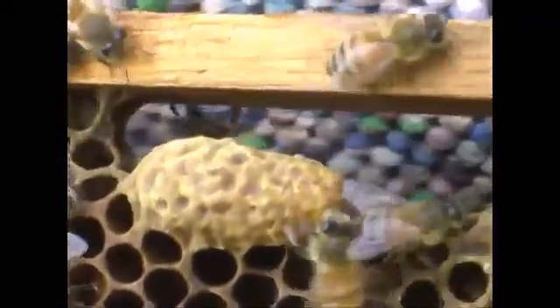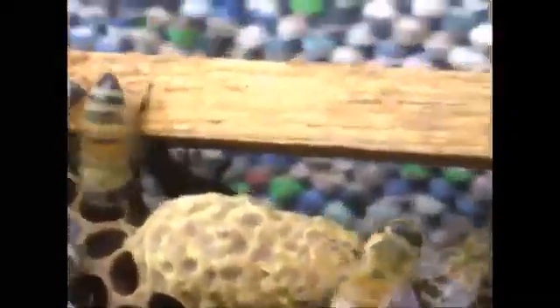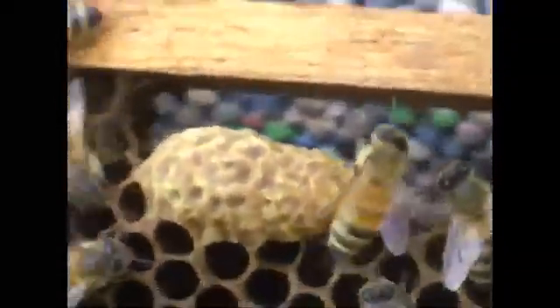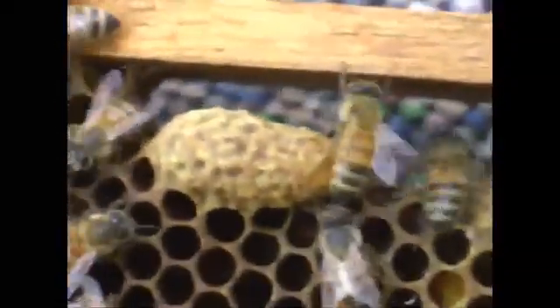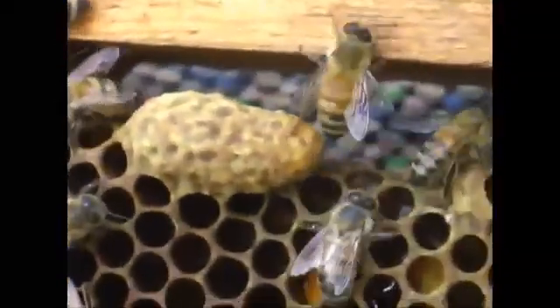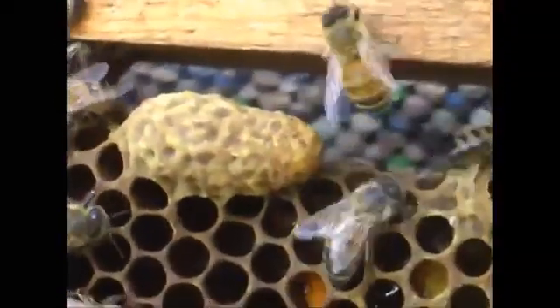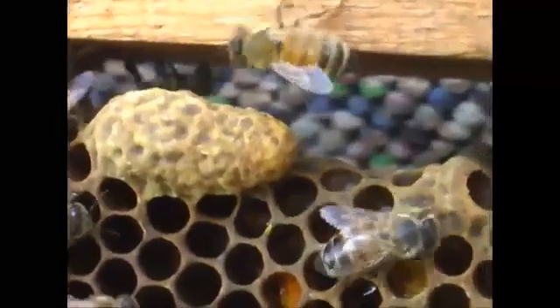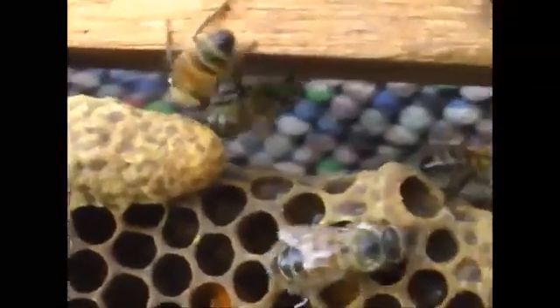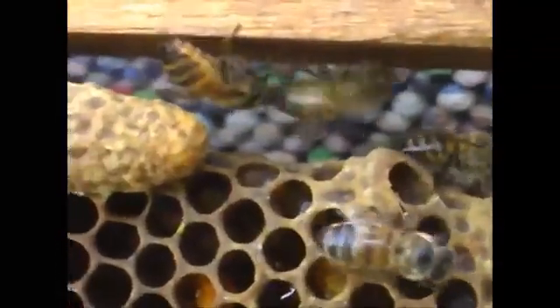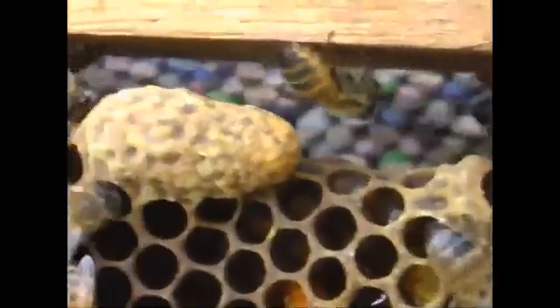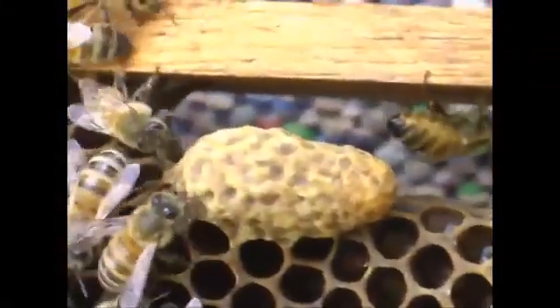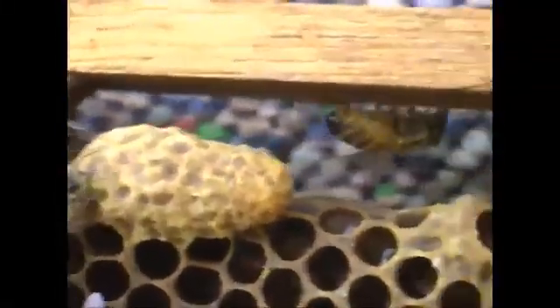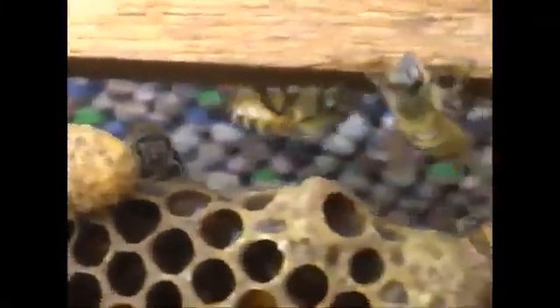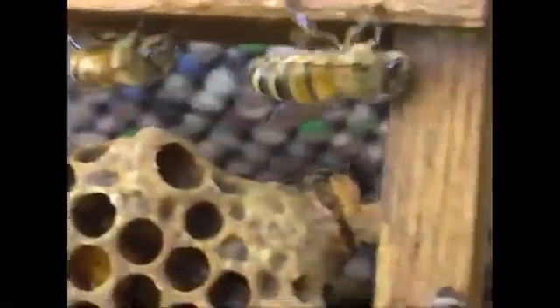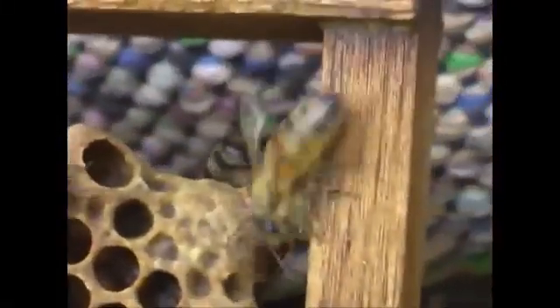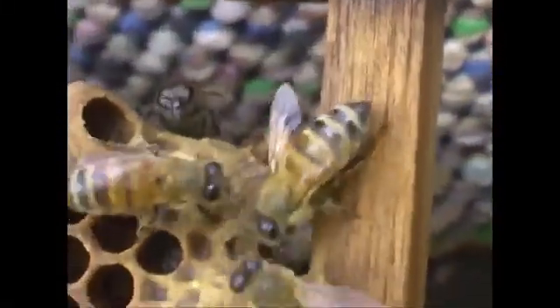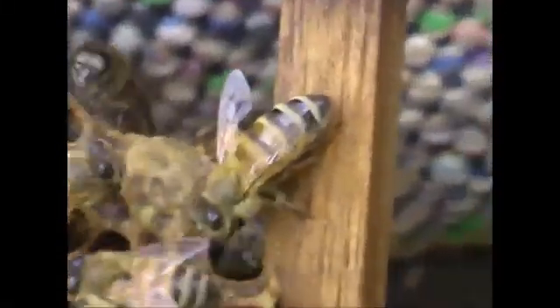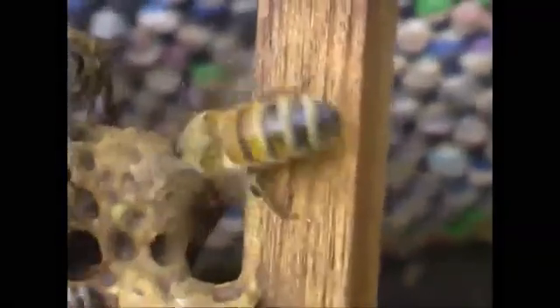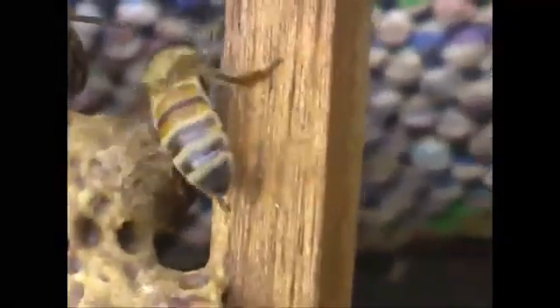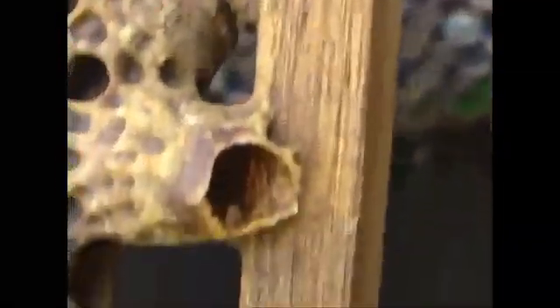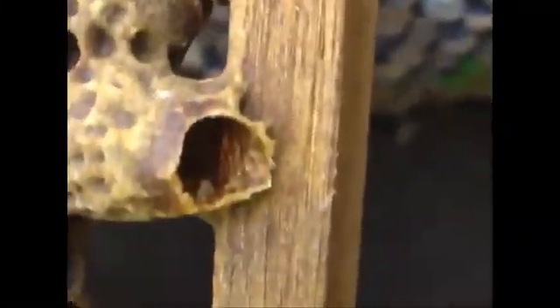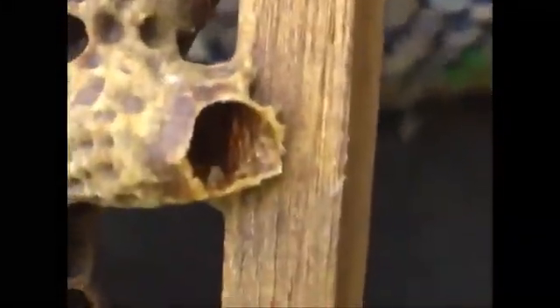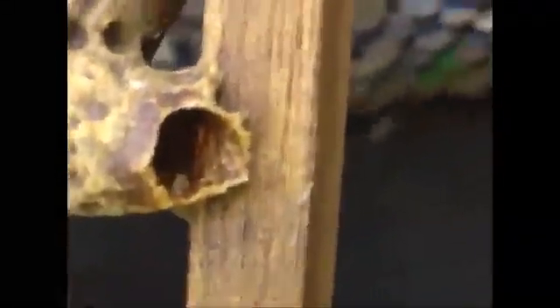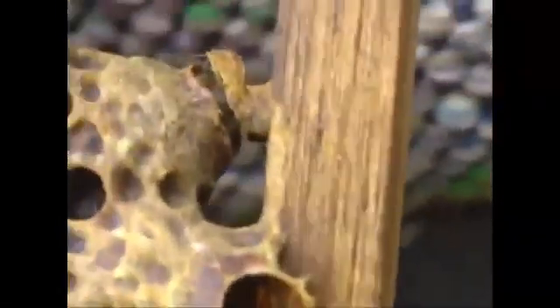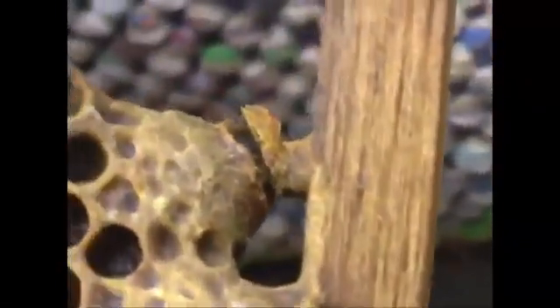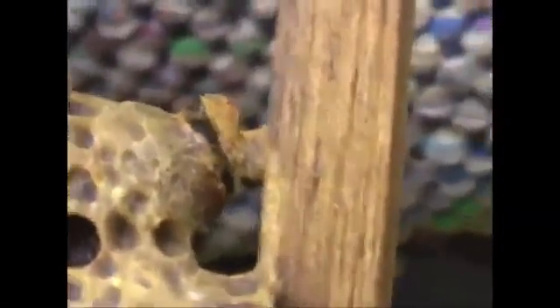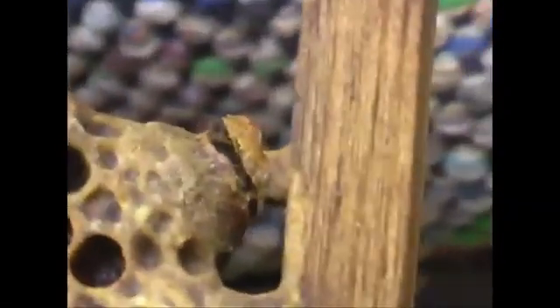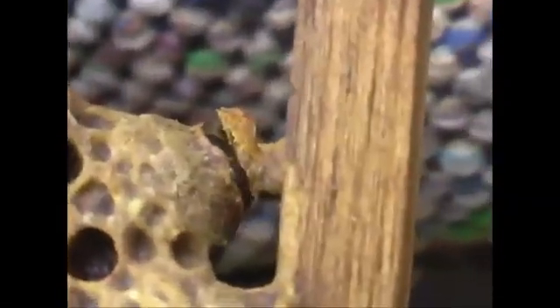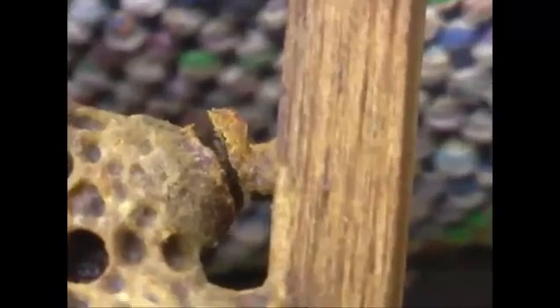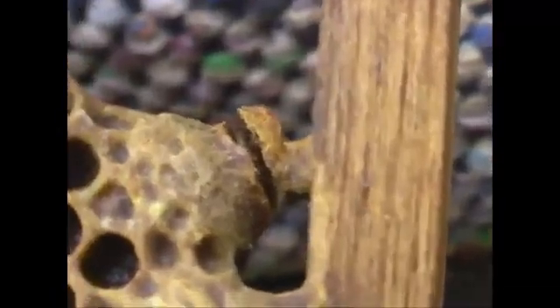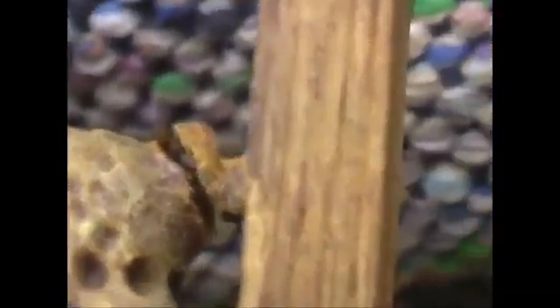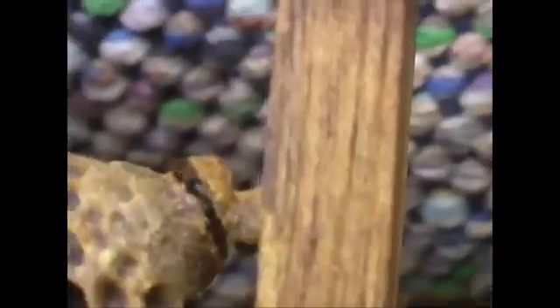One more time here. I've got this frame that I pulled out, got it sitting up here in the truck. I've just taken the queen out of that one. And you can see this one in the back — she's wanting out really bad.